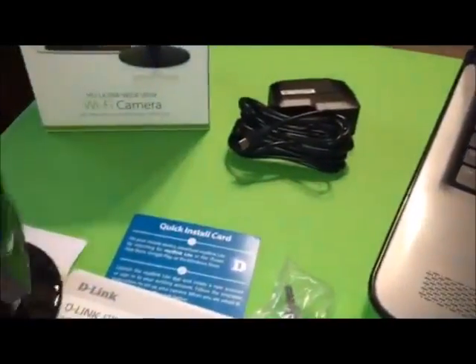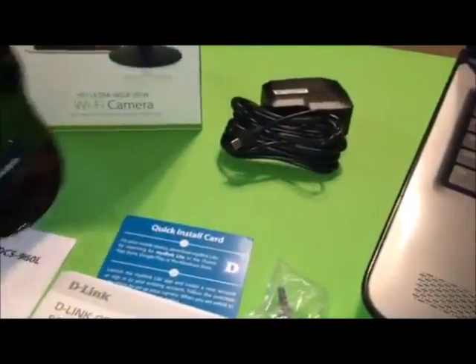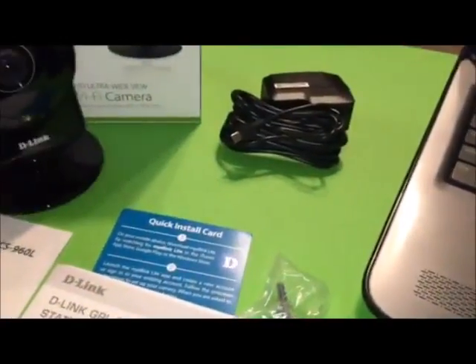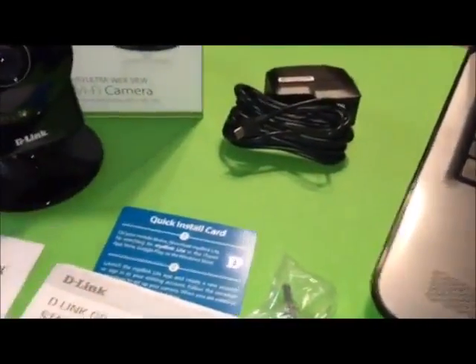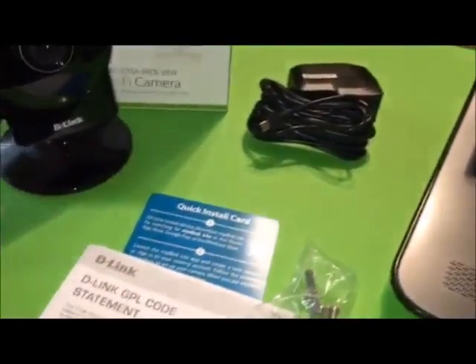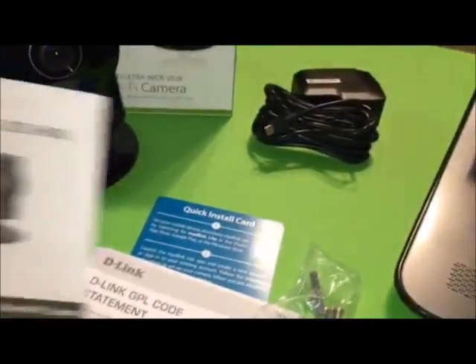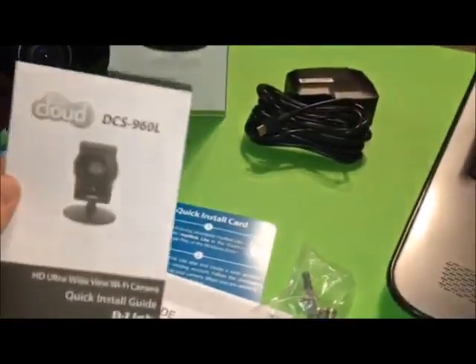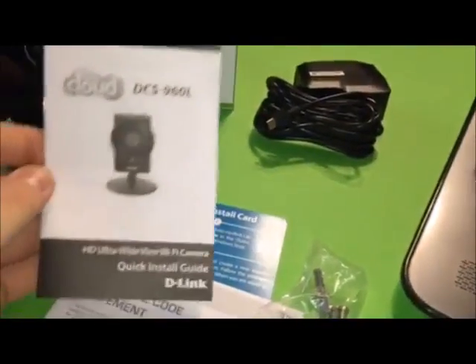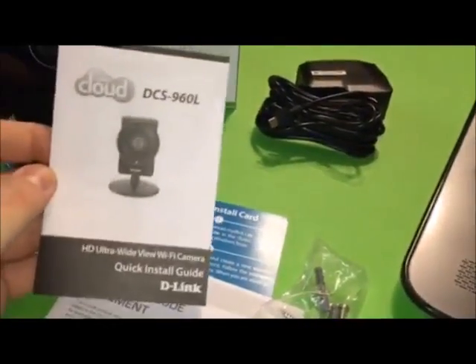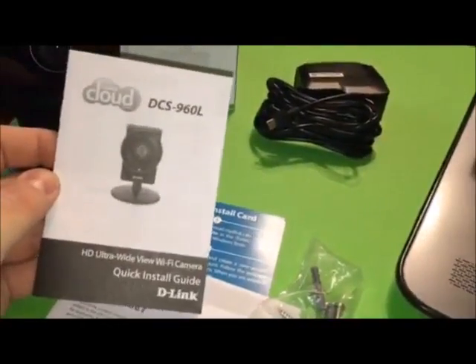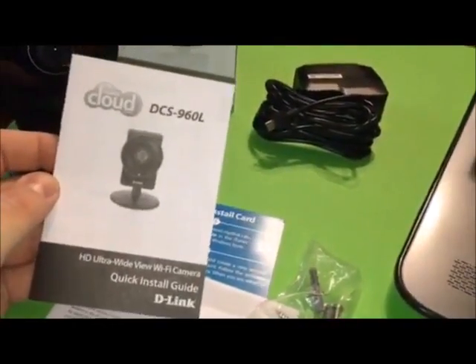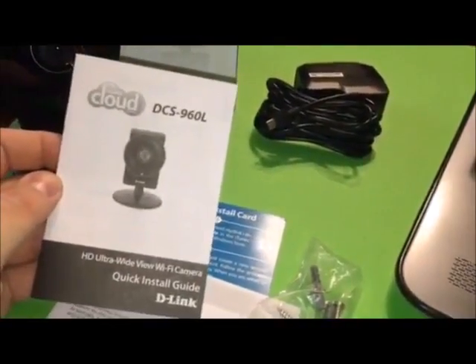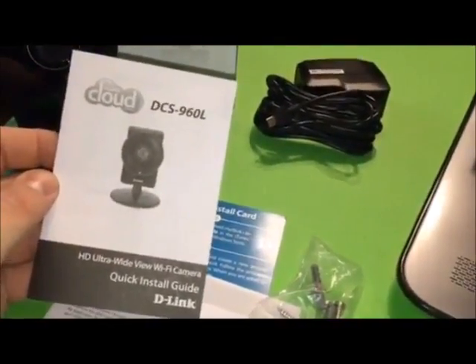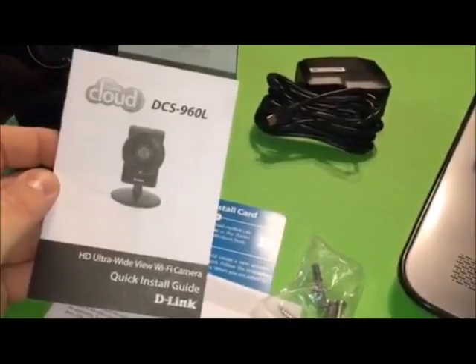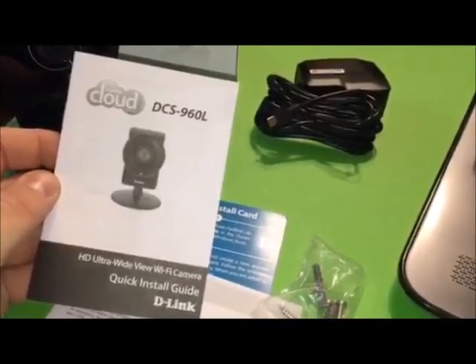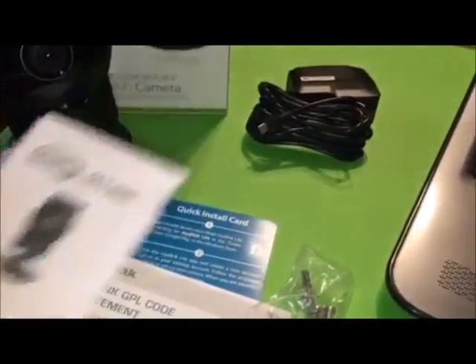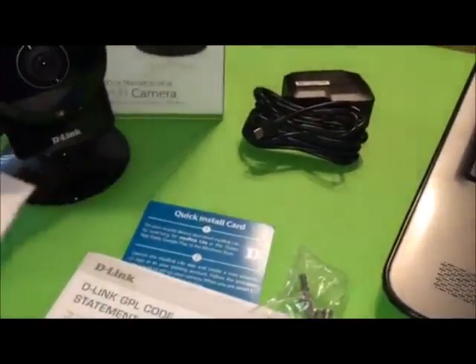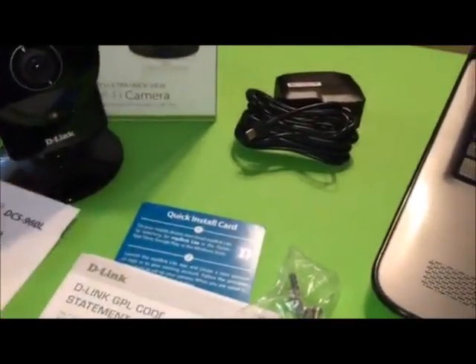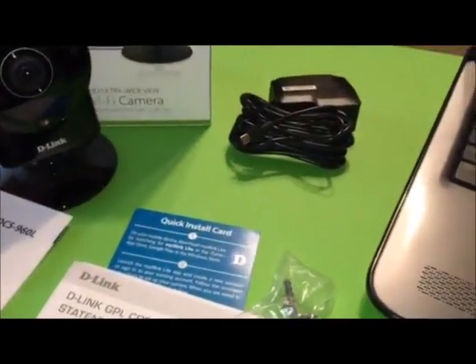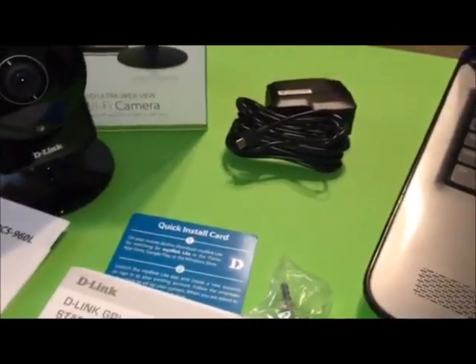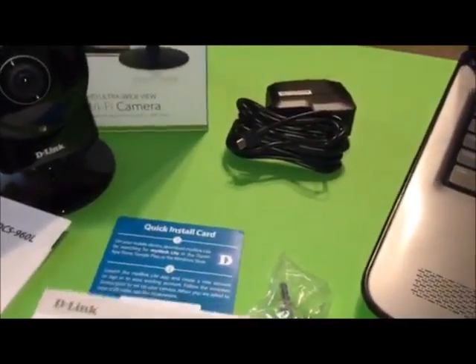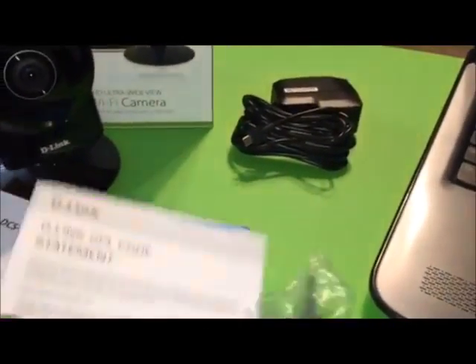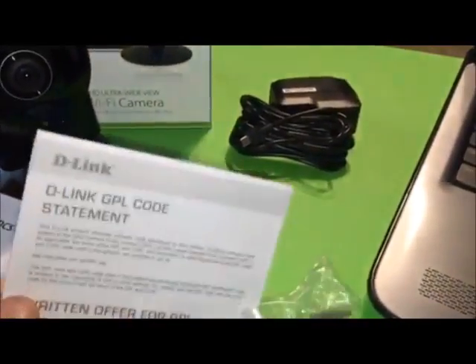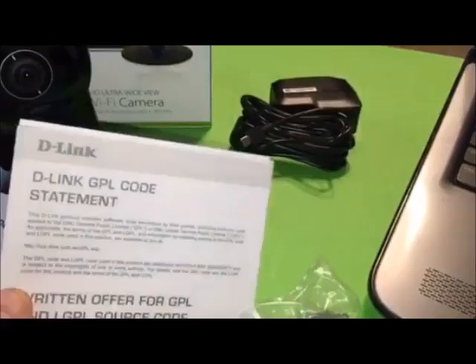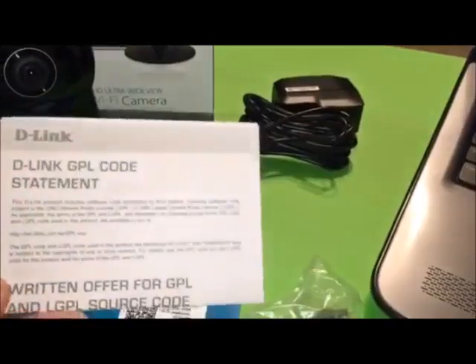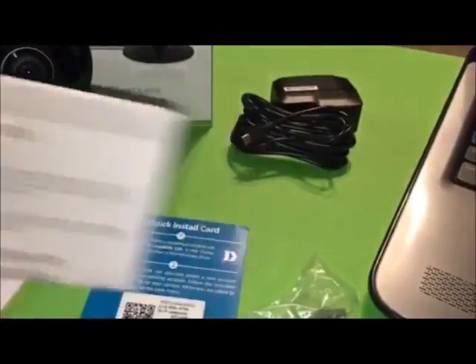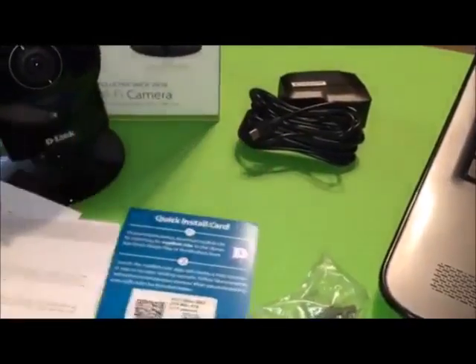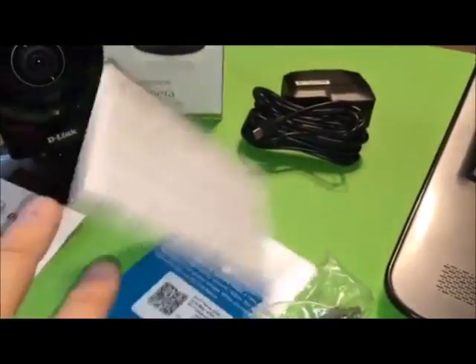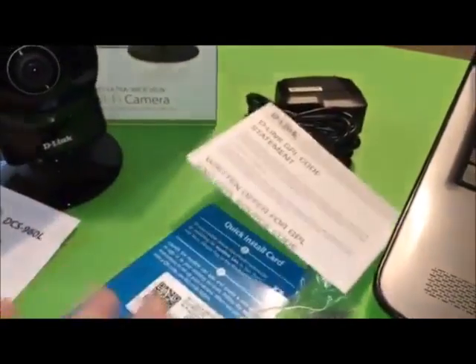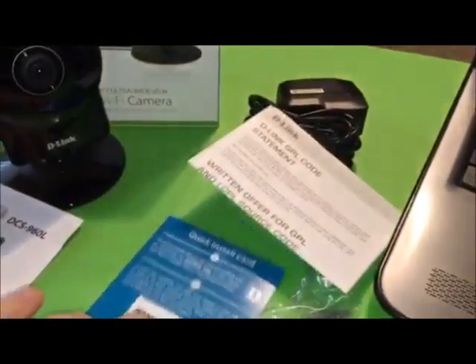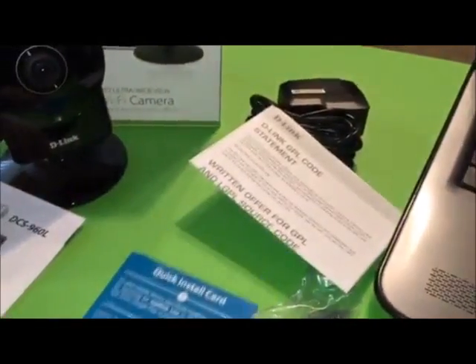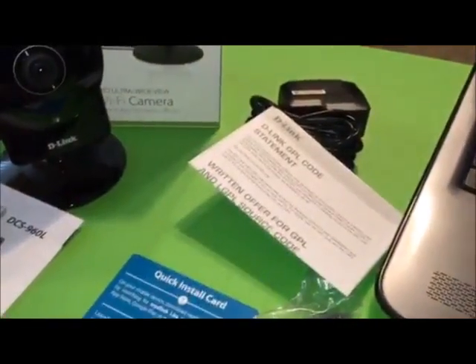And there's the install guide, manual, and a little statement.